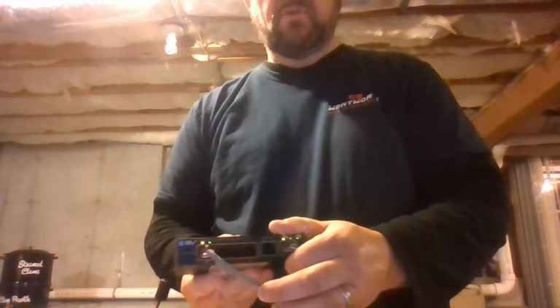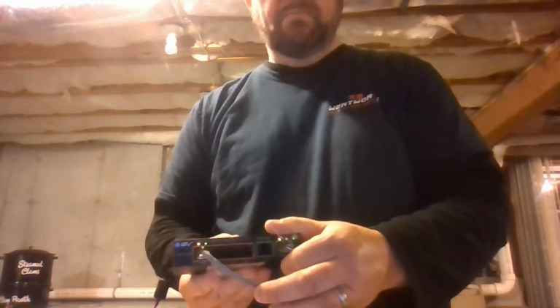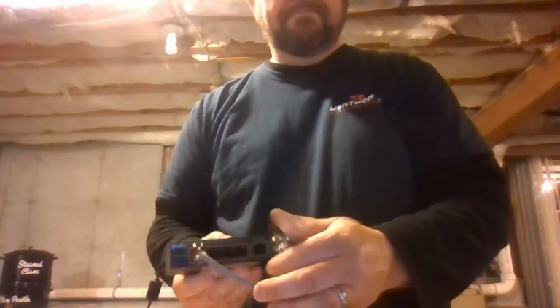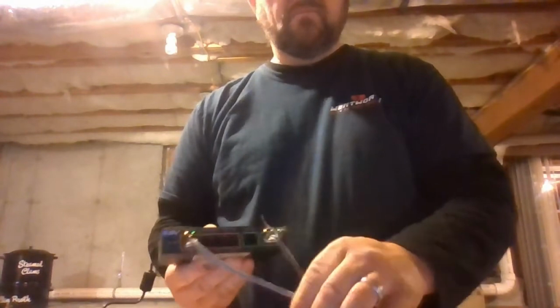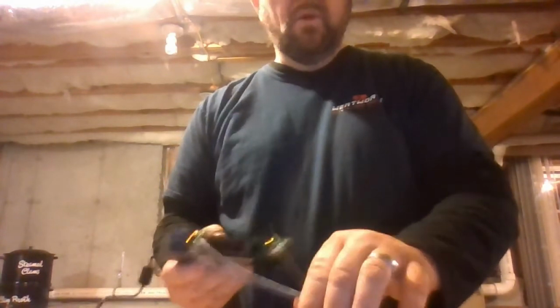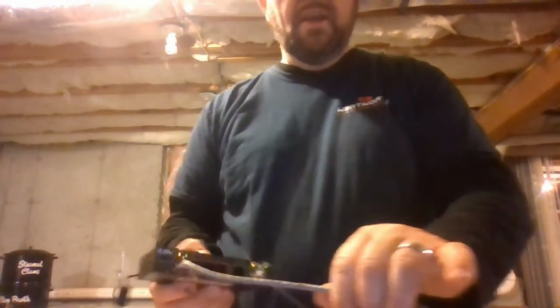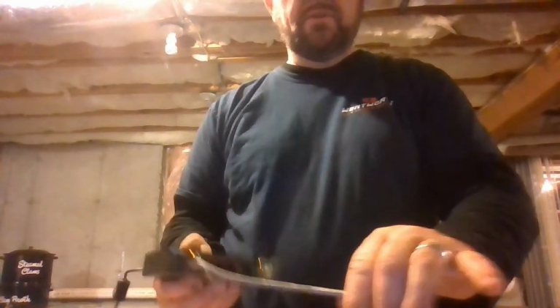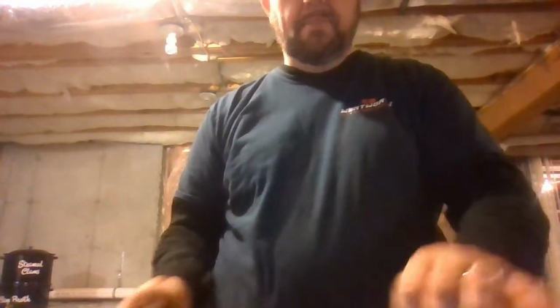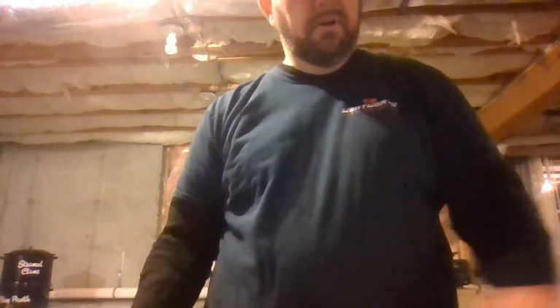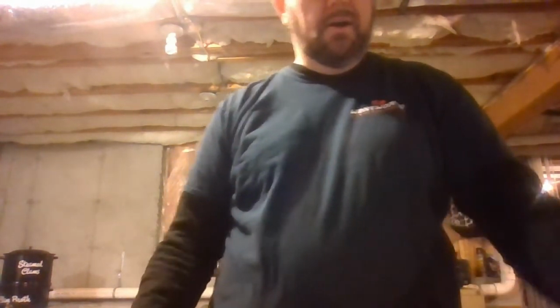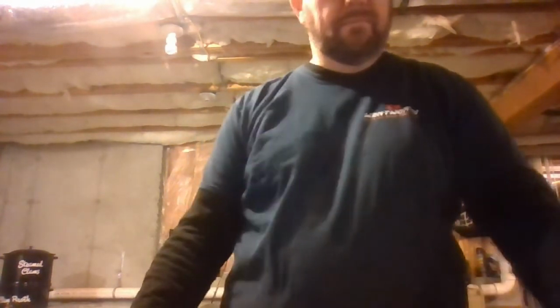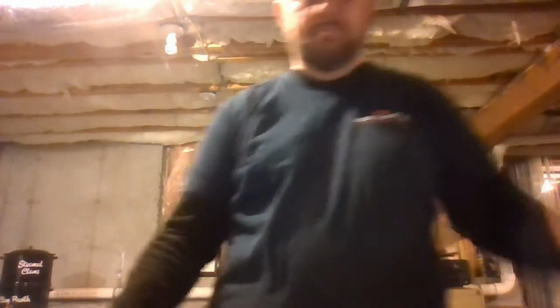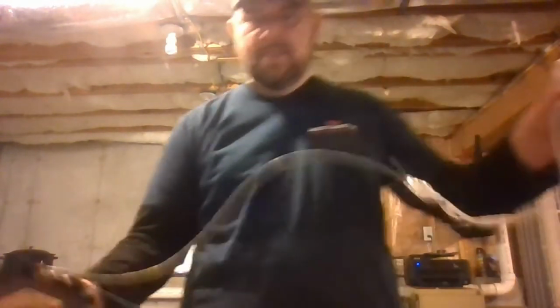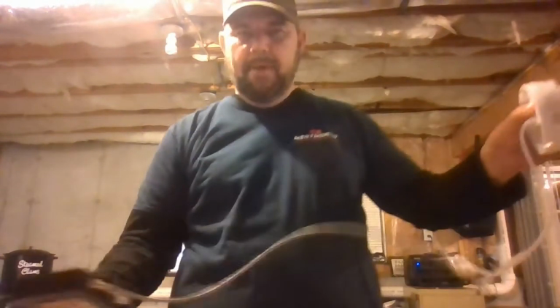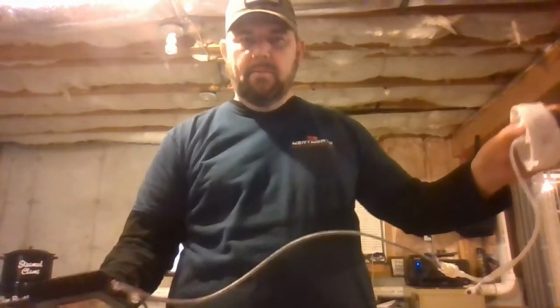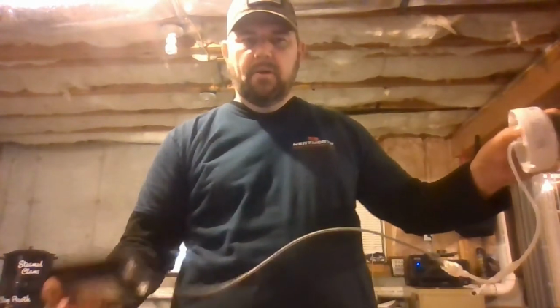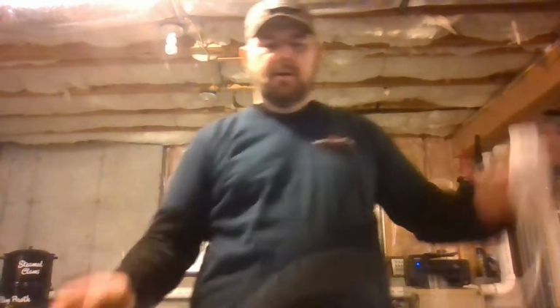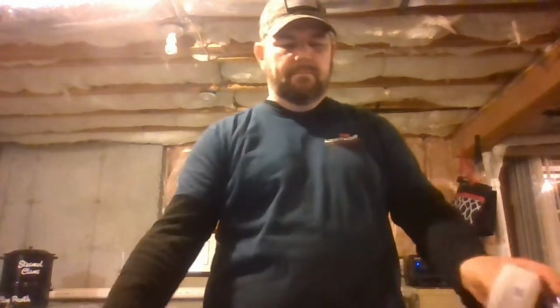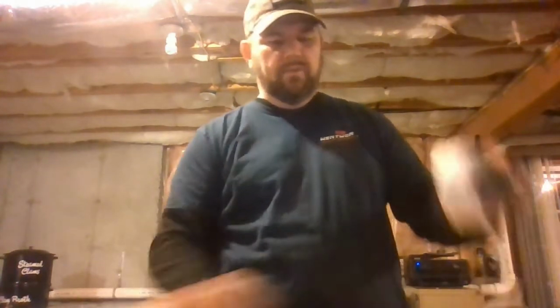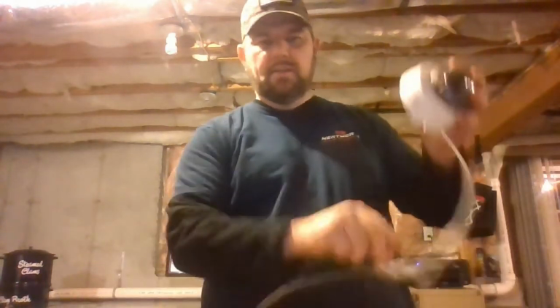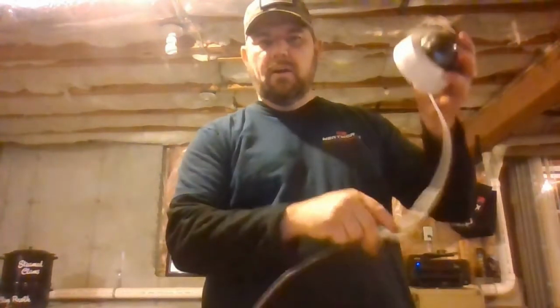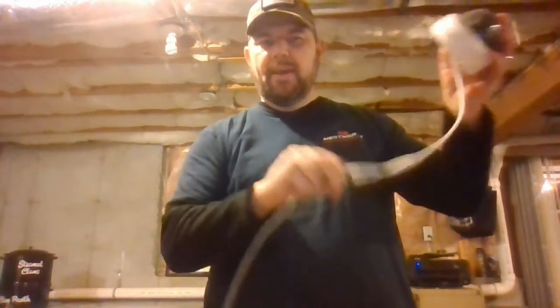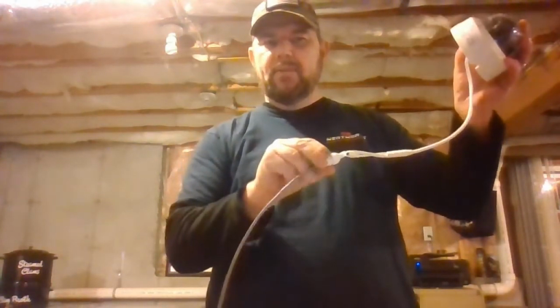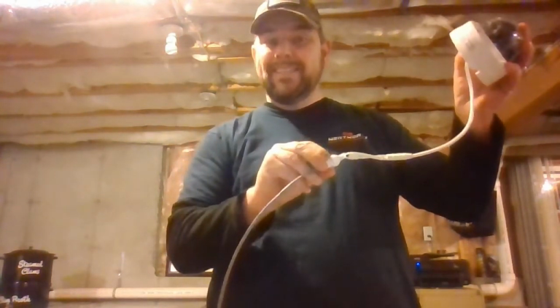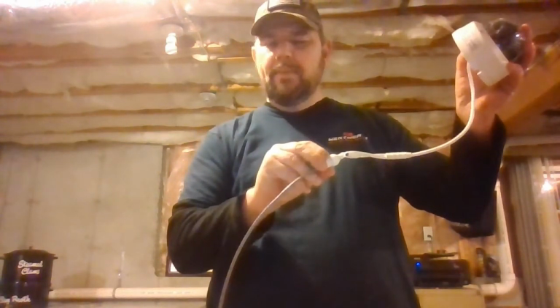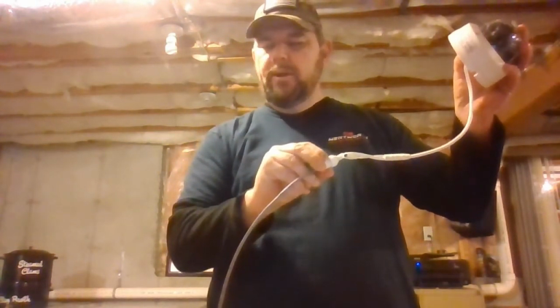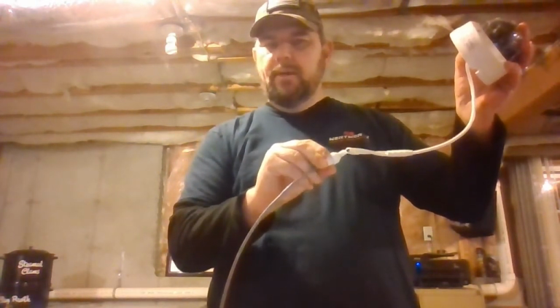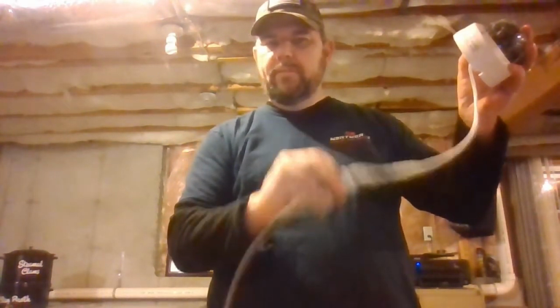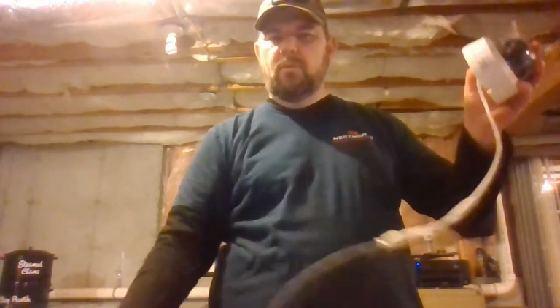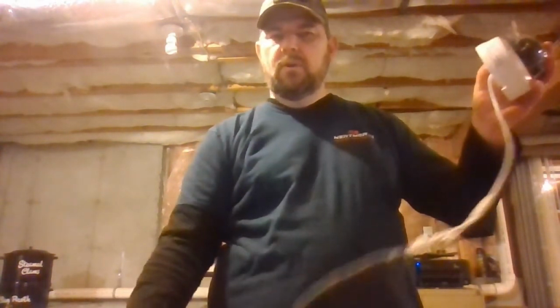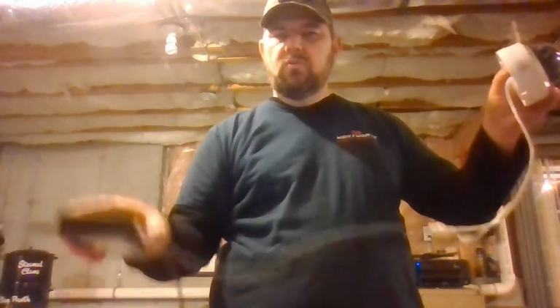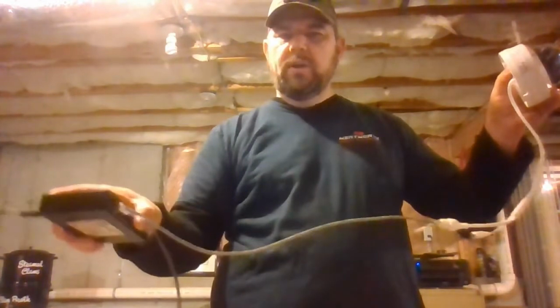So once the camera is hooked up, it's getting power. We've connected our Cat 5 or 6 cable from the camera to the switch.